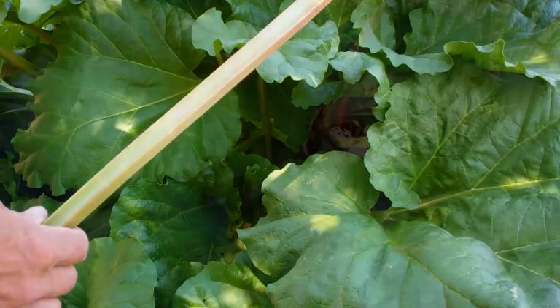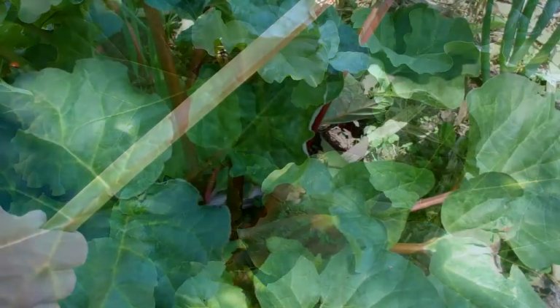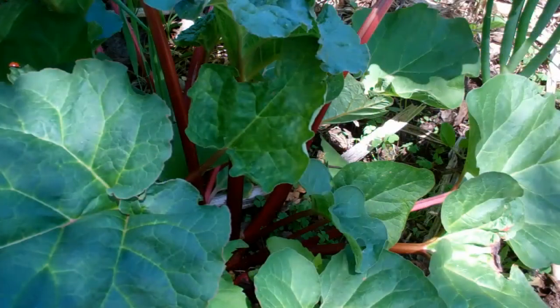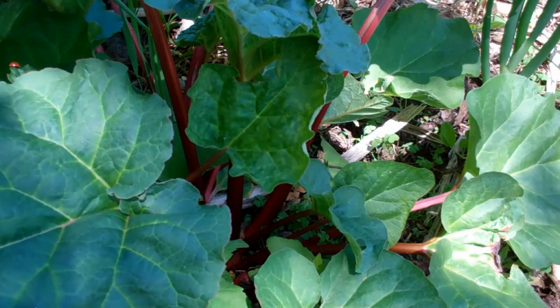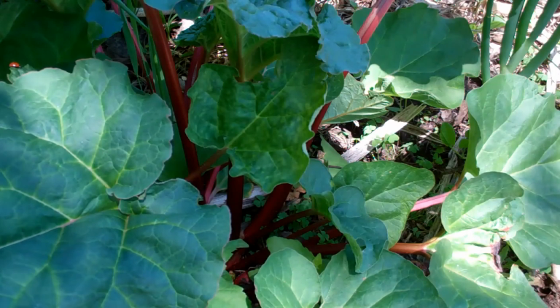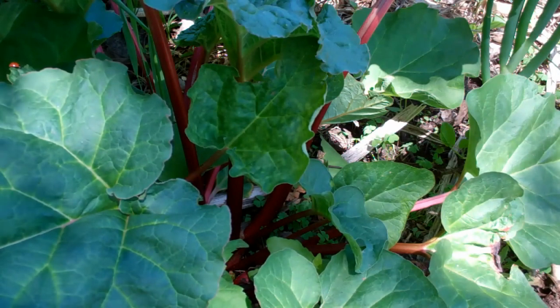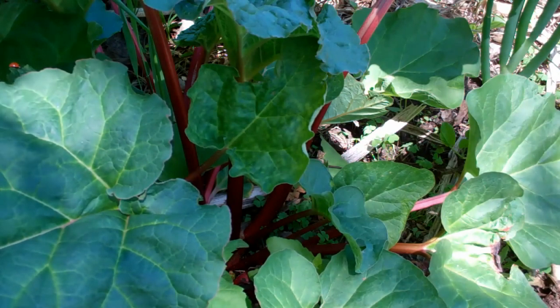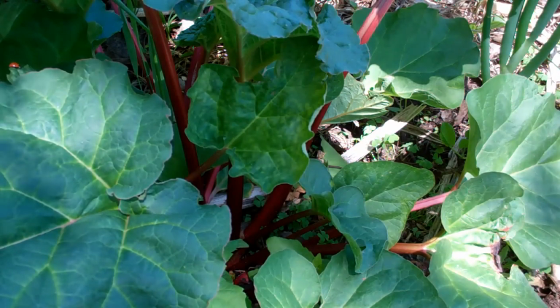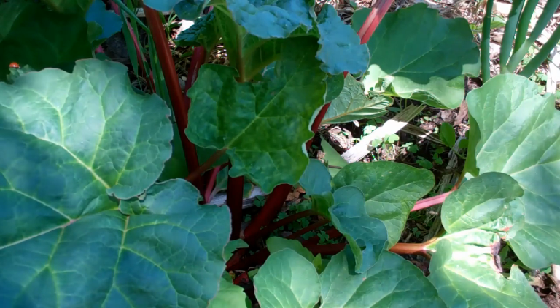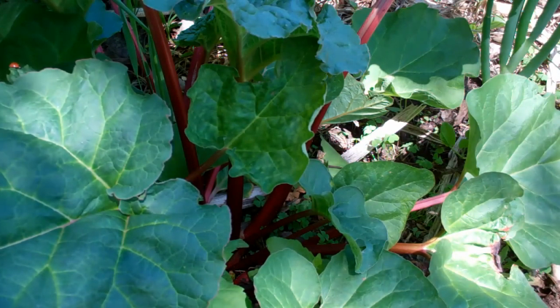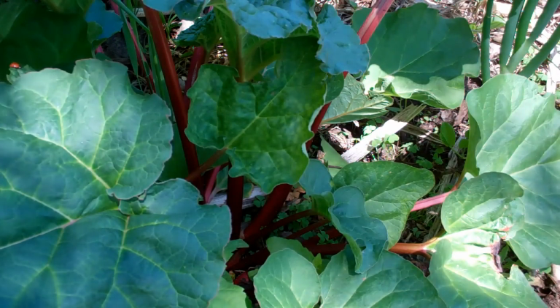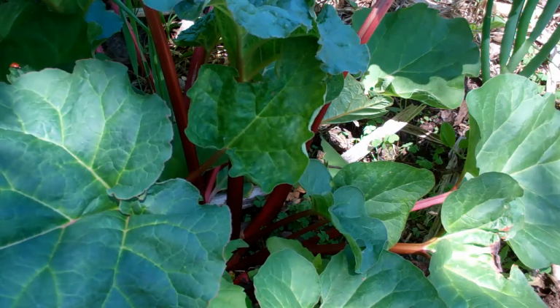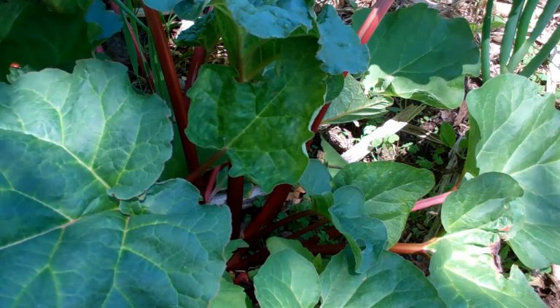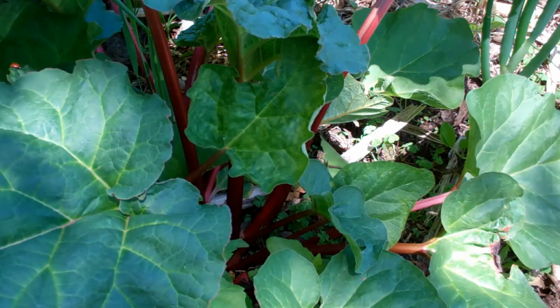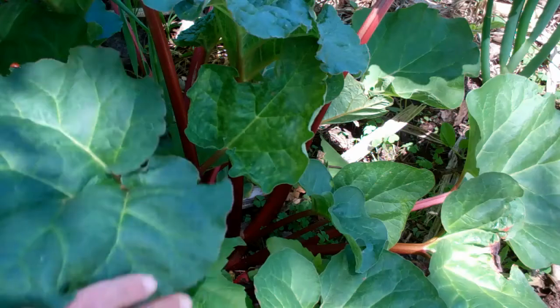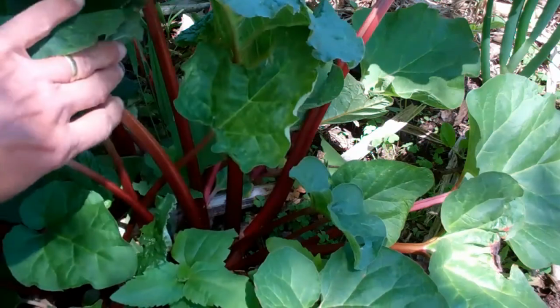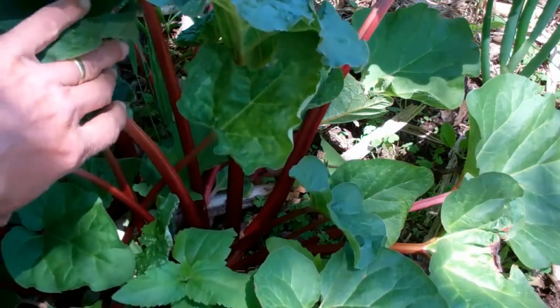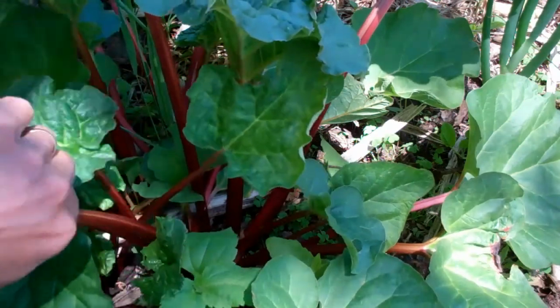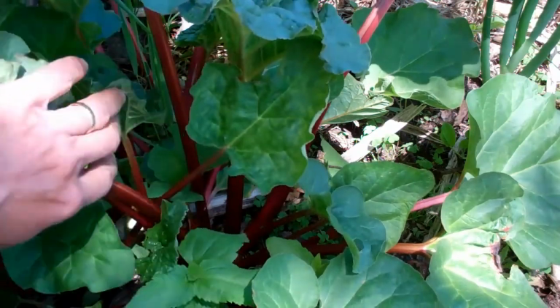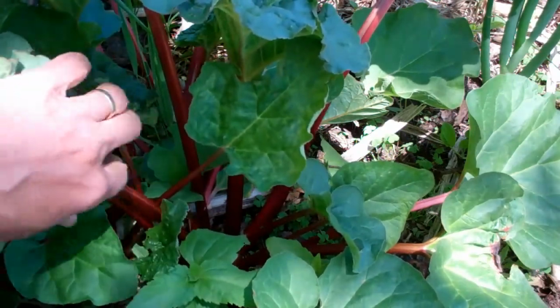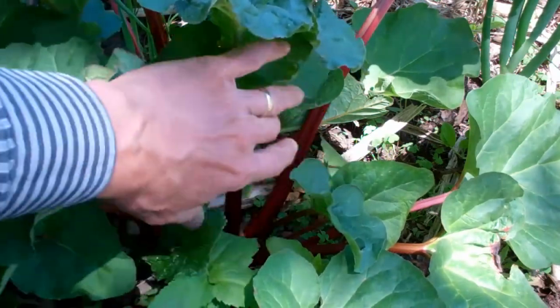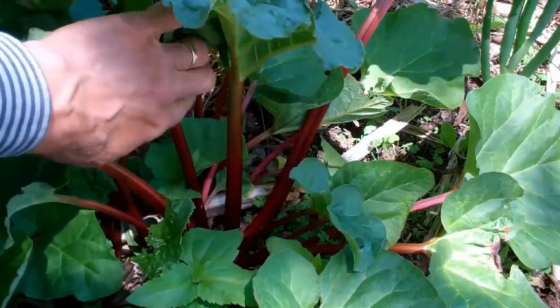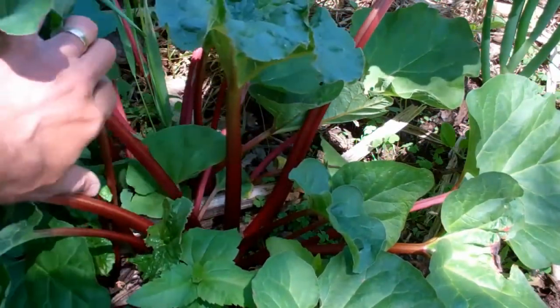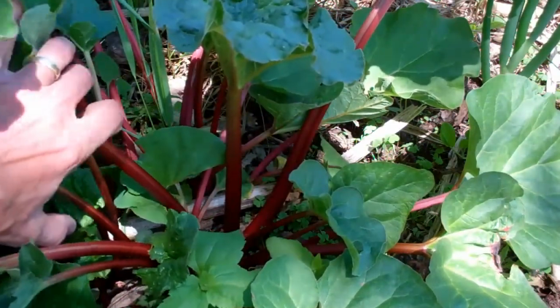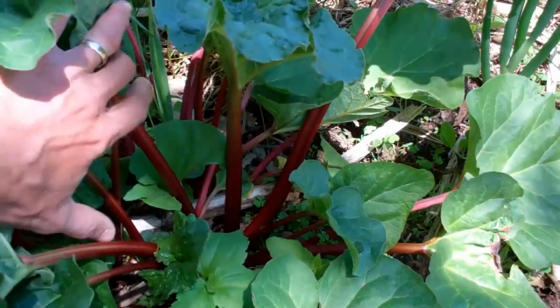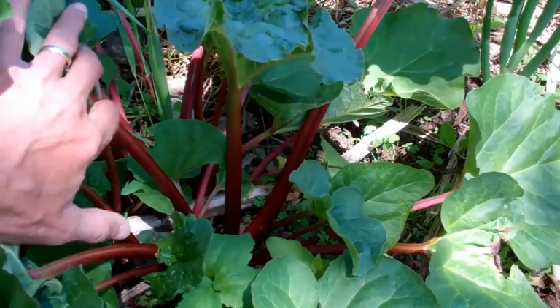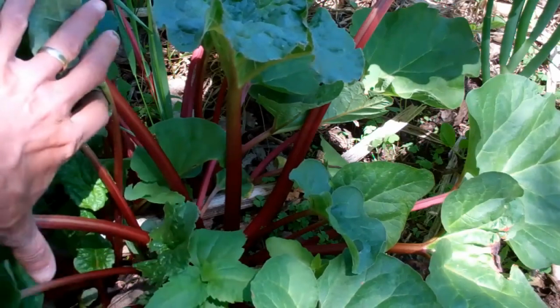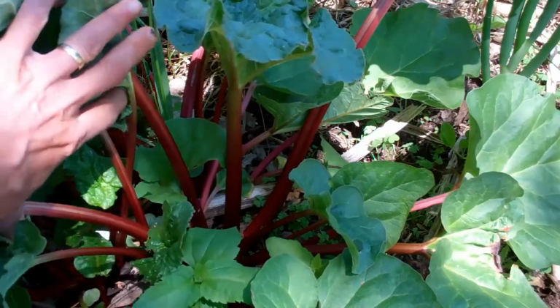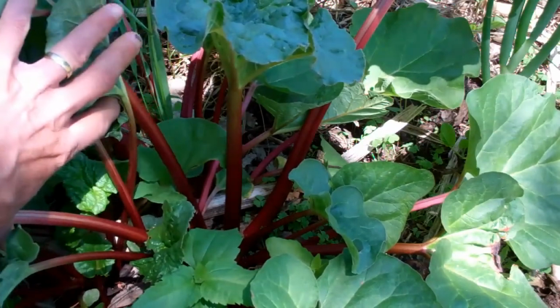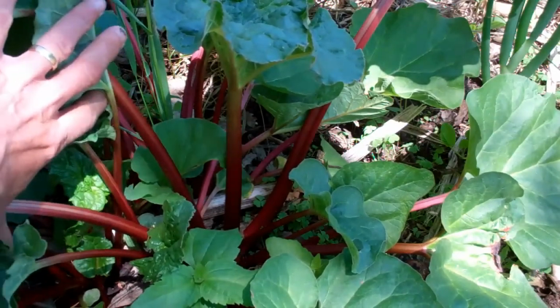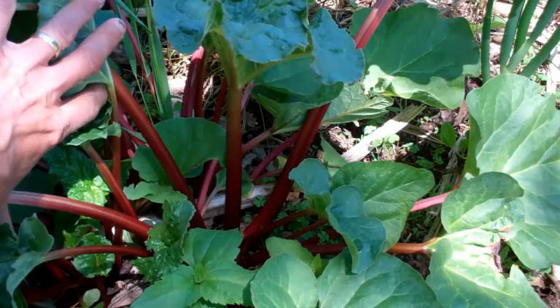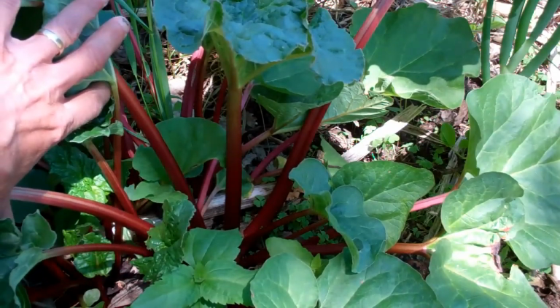This variety doesn't seem to have that, and a lot of varieties don't. There are some very red varieties. This one is called Valentine. It's pretty common in the trade. And unfortunately, like many of the red varieties that we see, it's not a very productive plant.